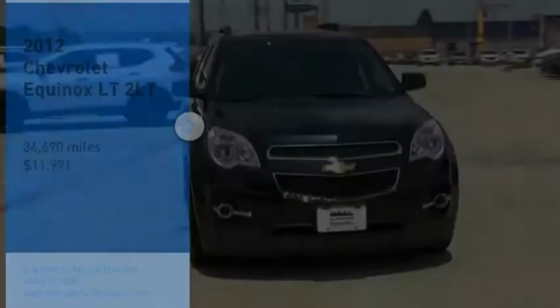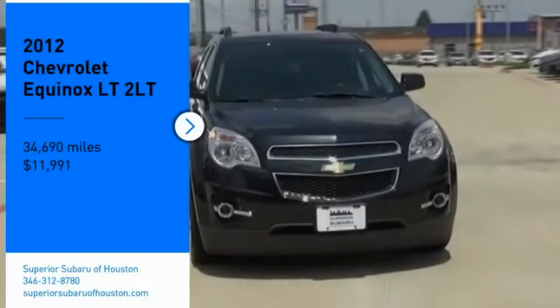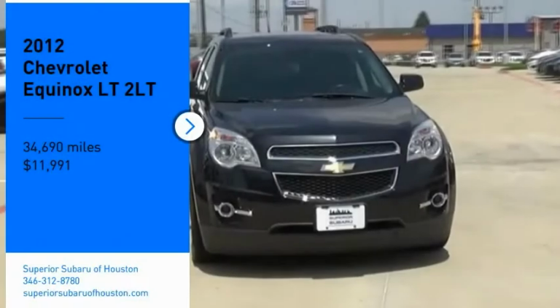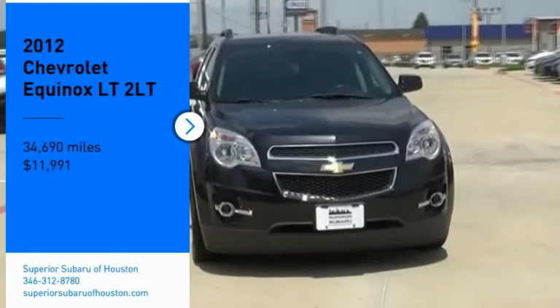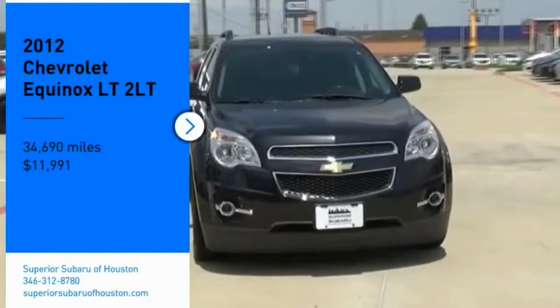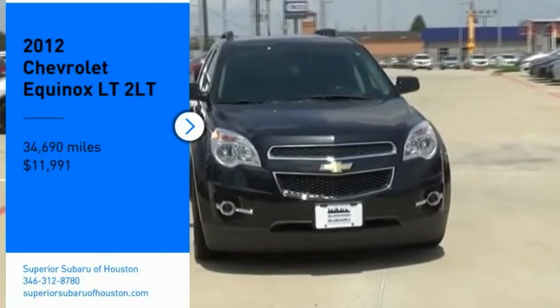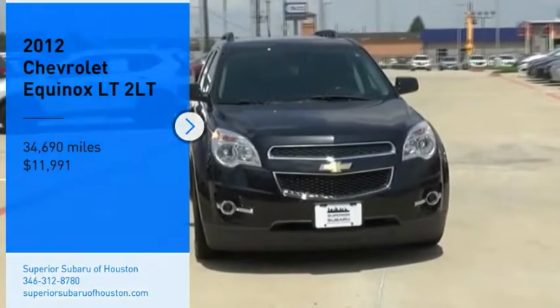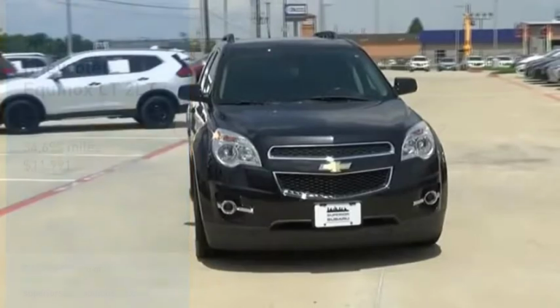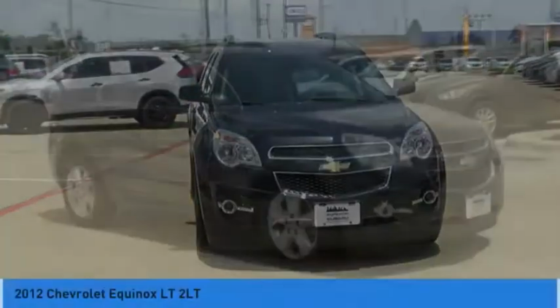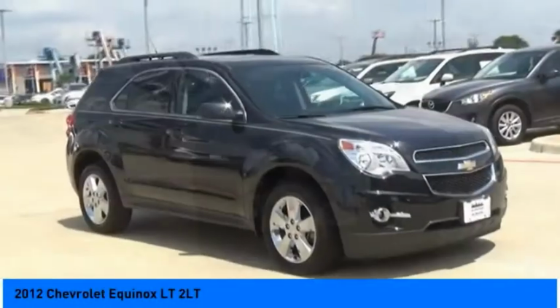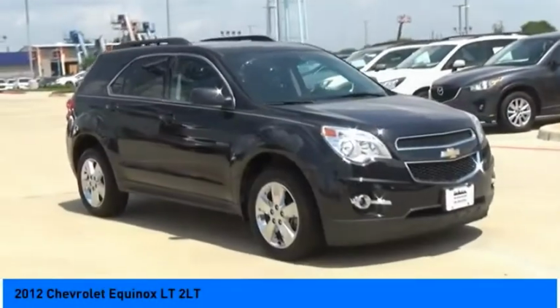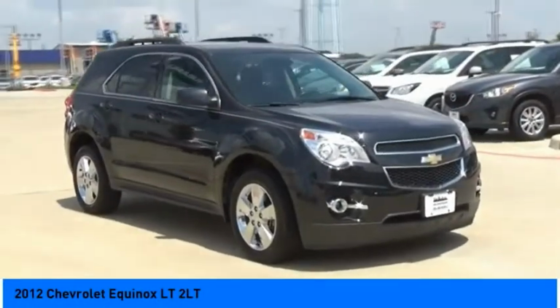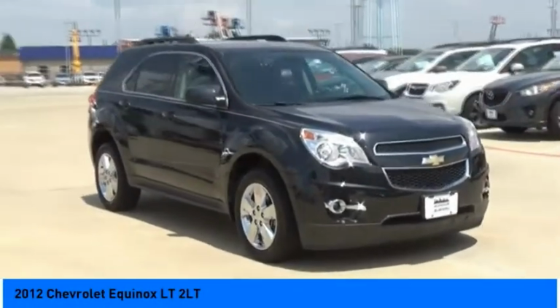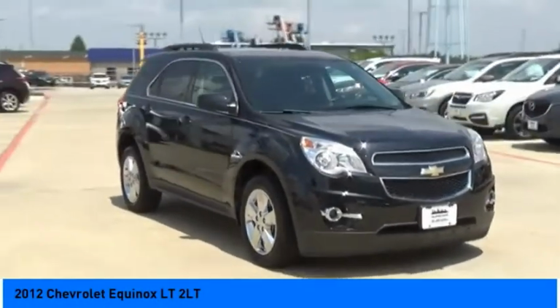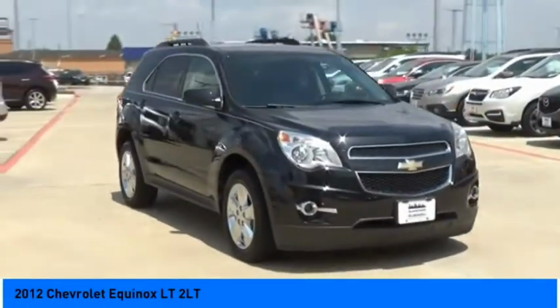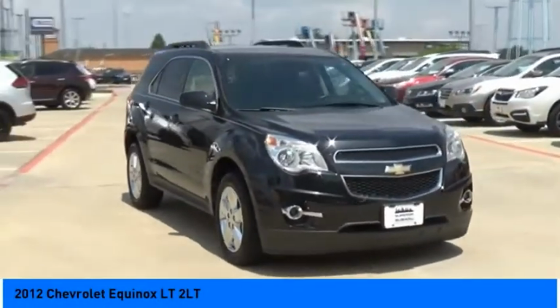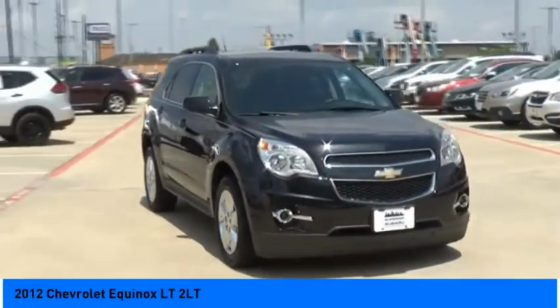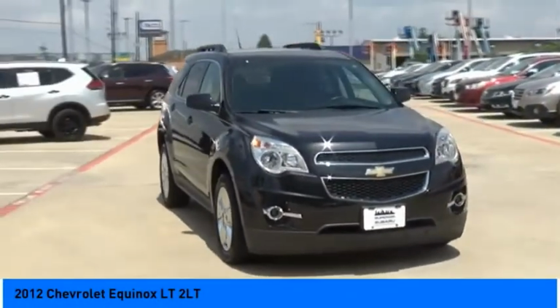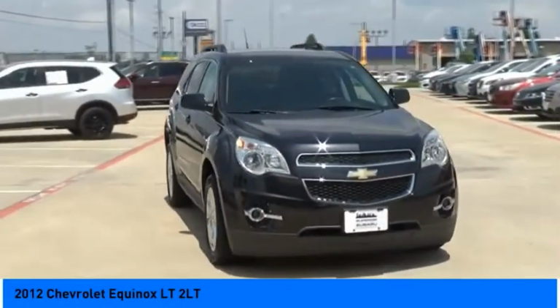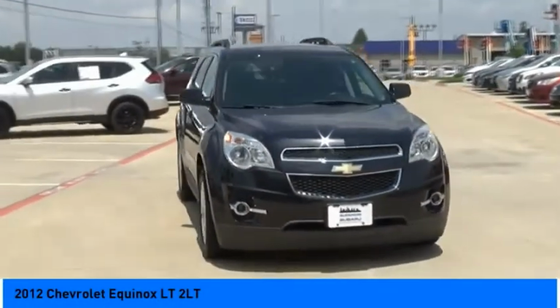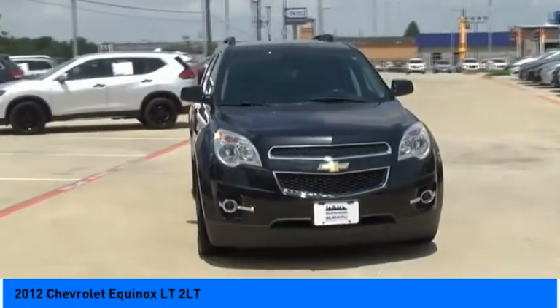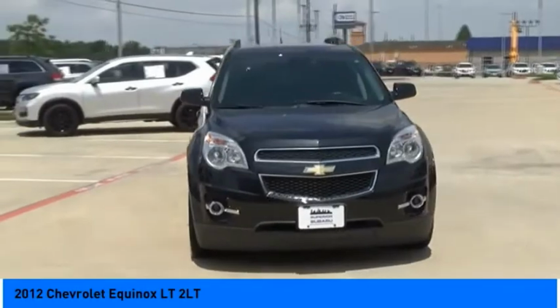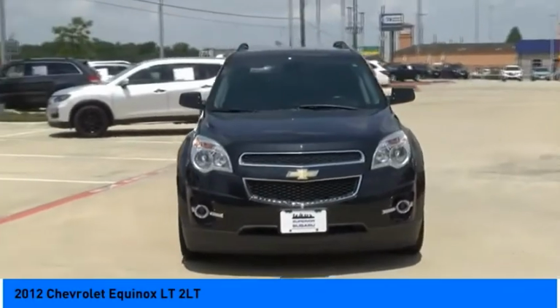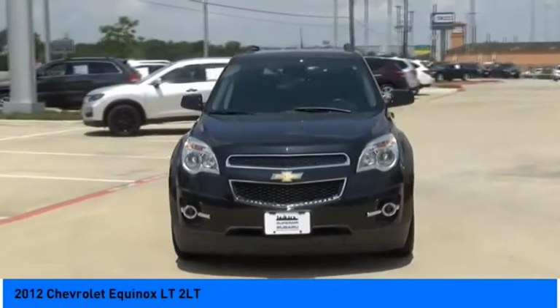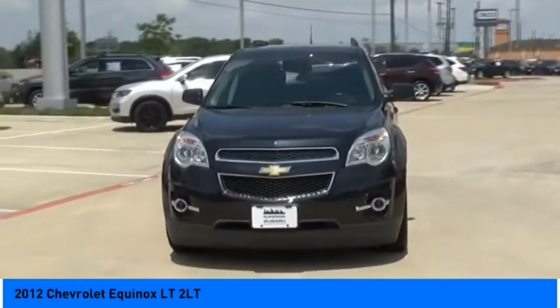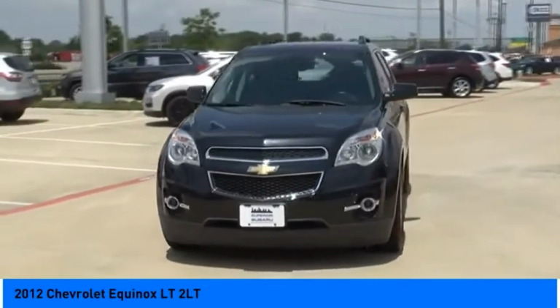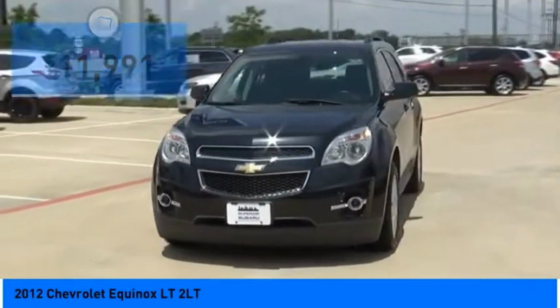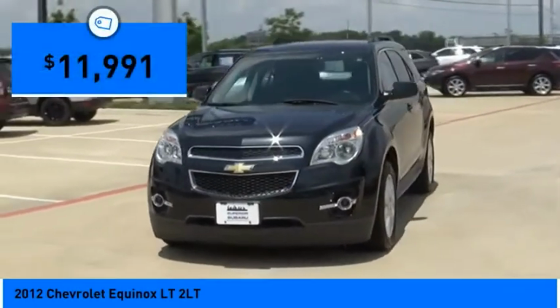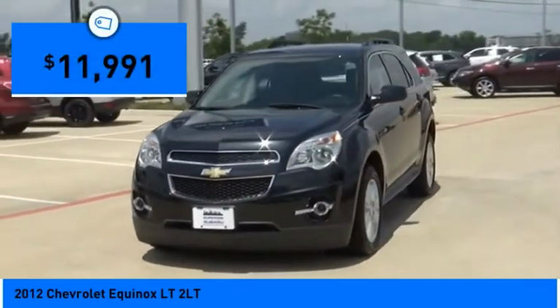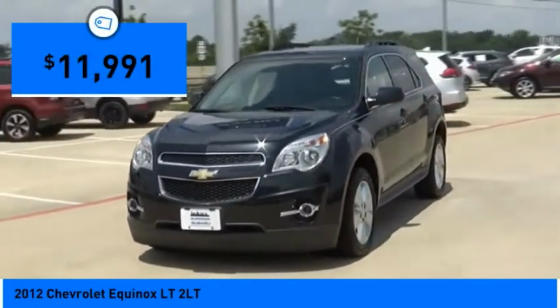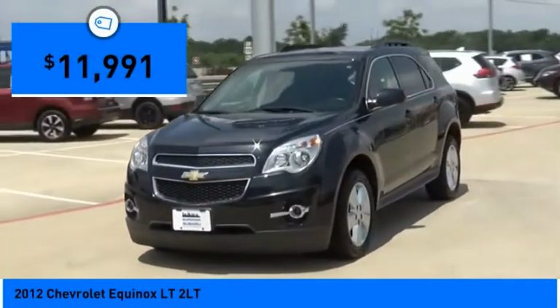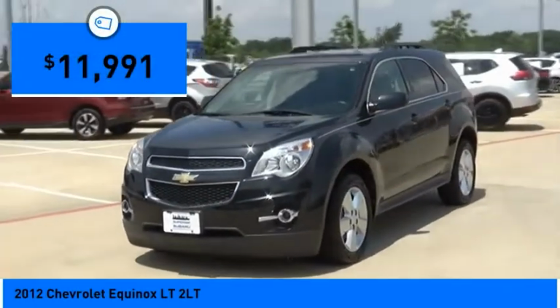We are pleased to show you the 2012 Equinox. Fuel efficiency, safety, and value equals the Chevy Equinox, and it is priced below $15,000.